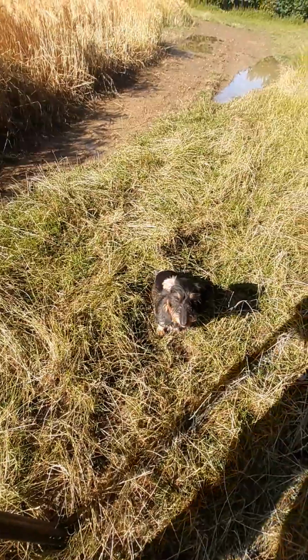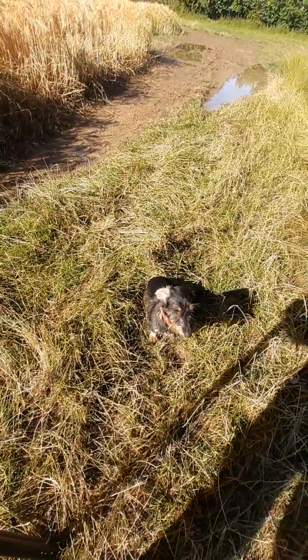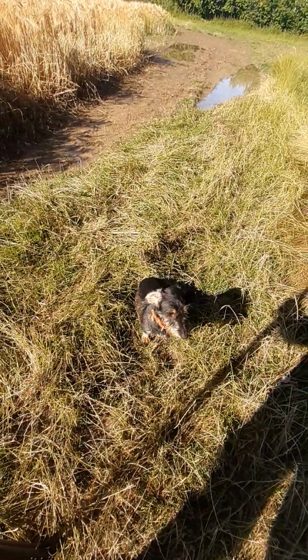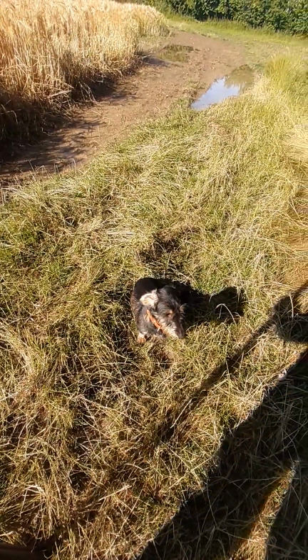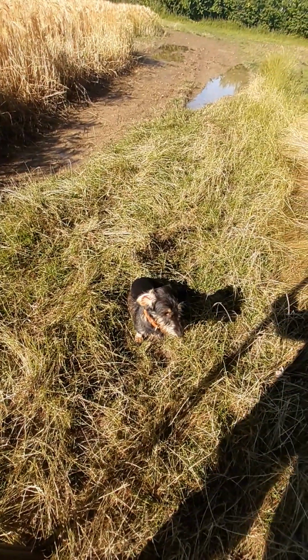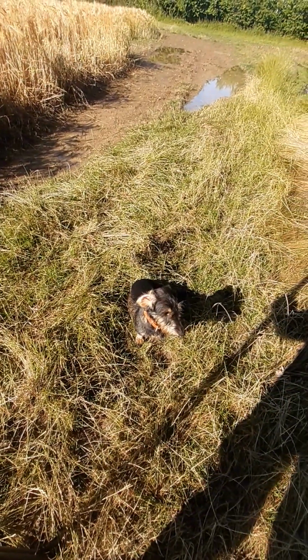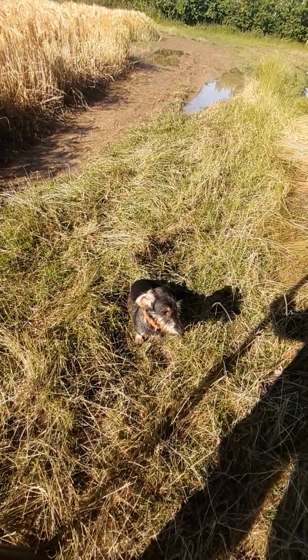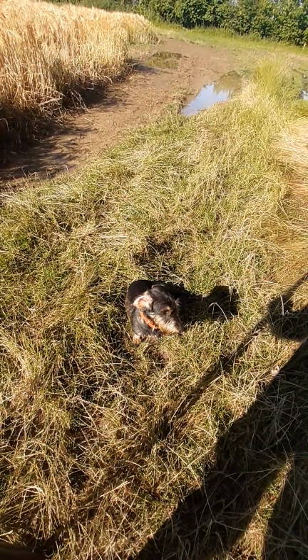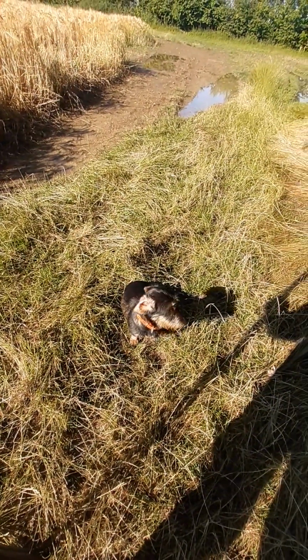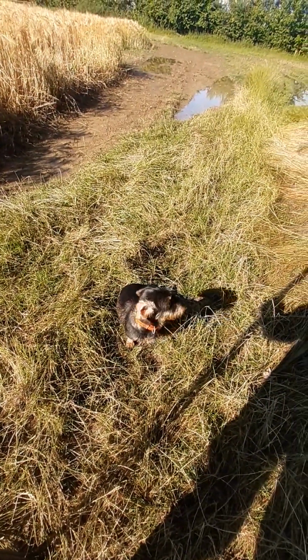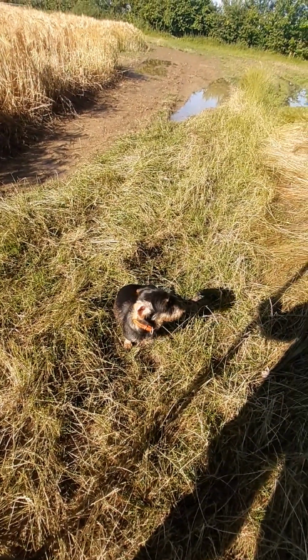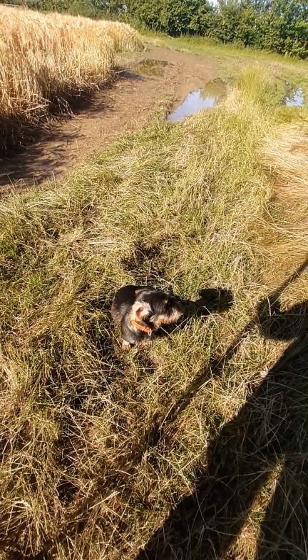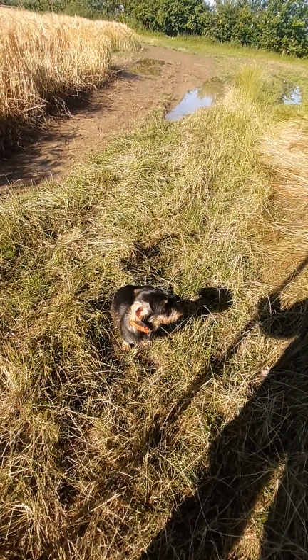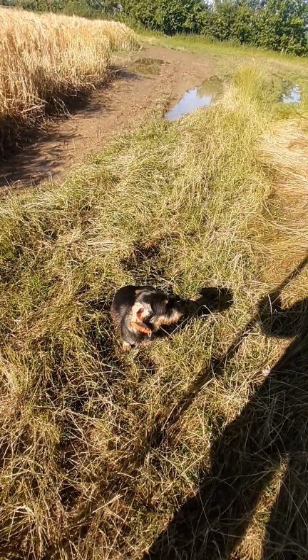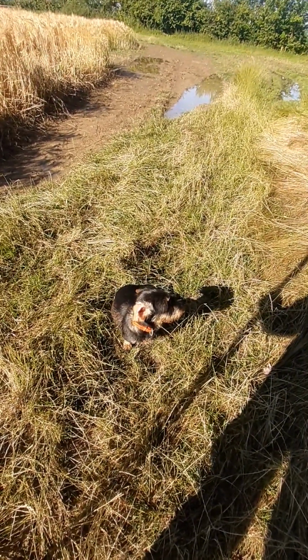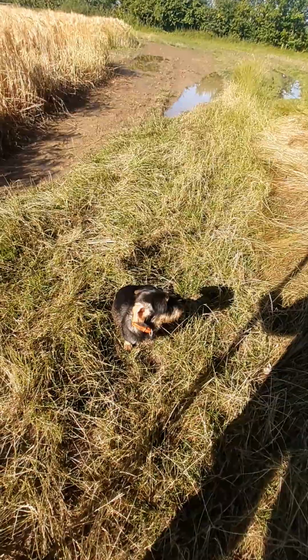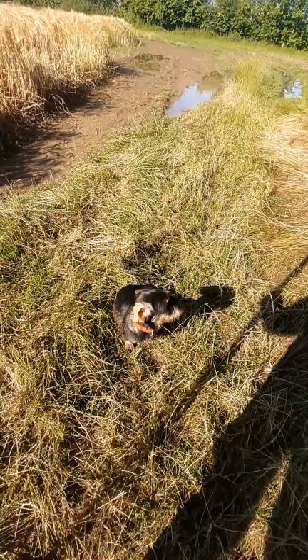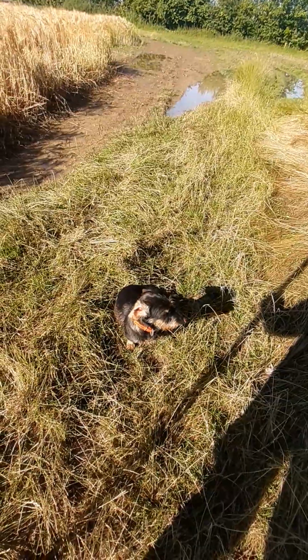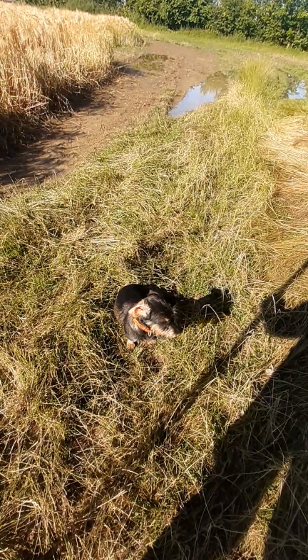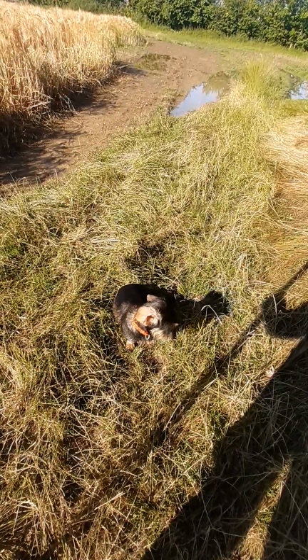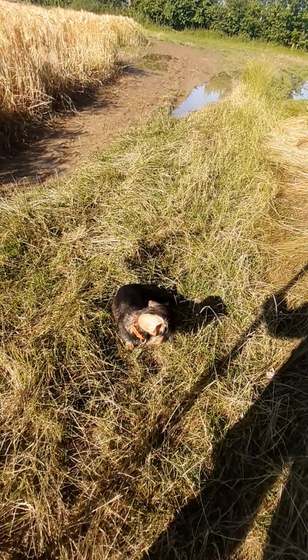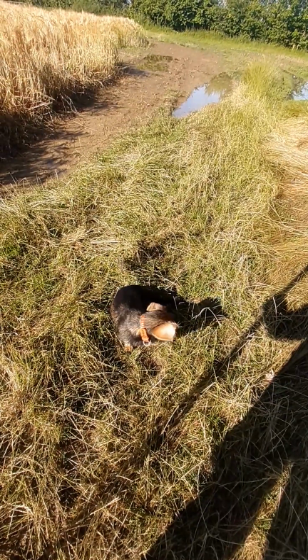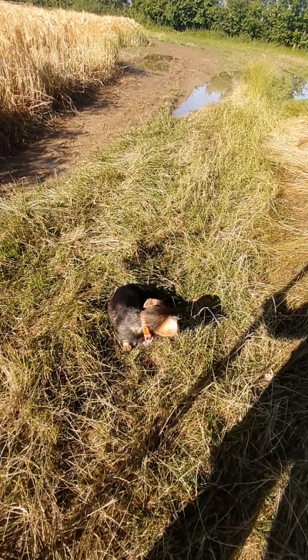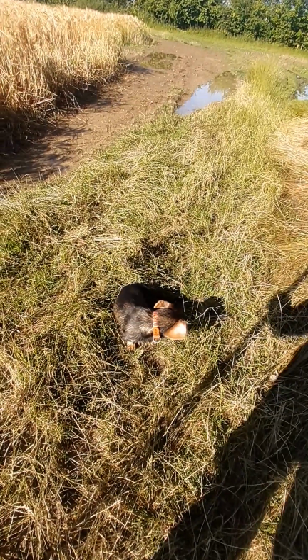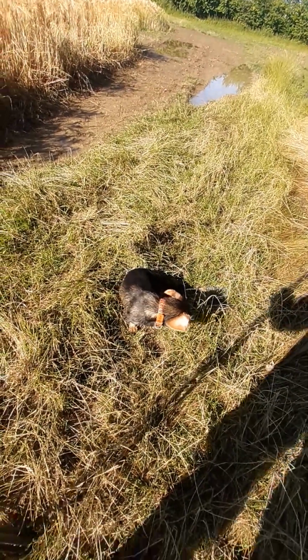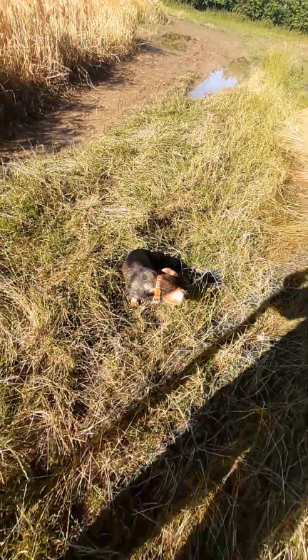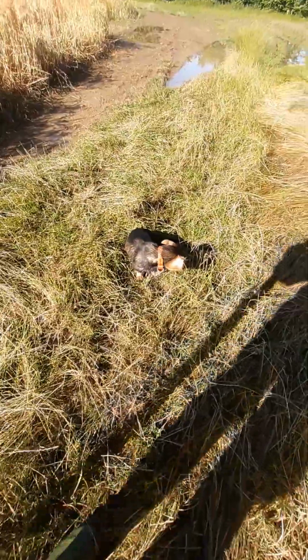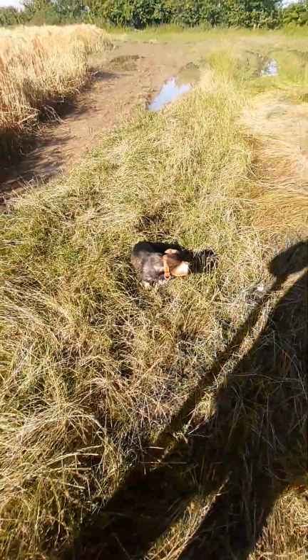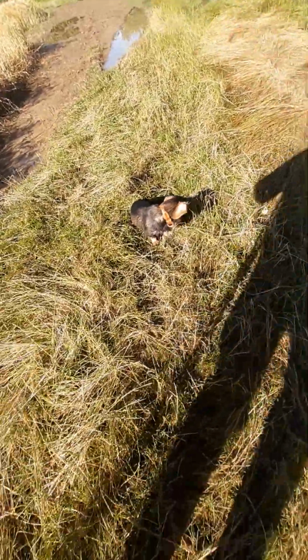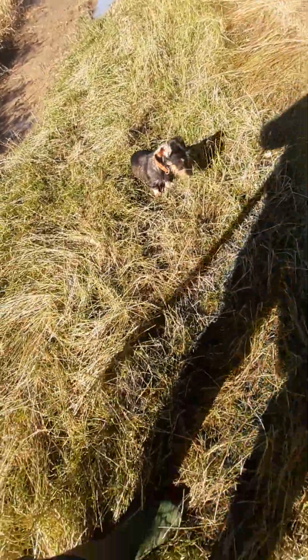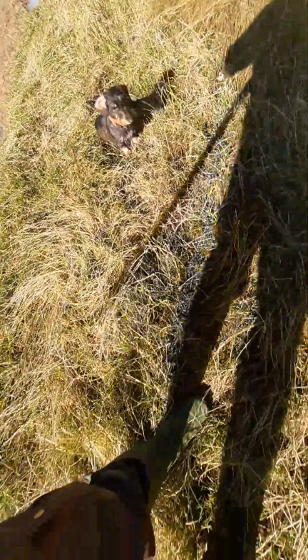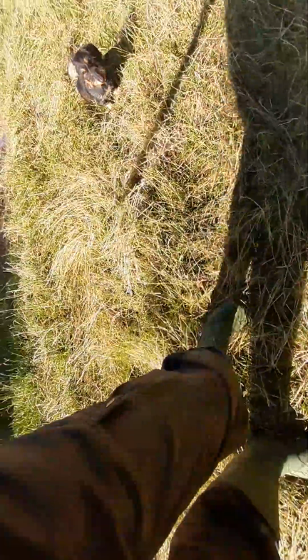I'll try to film her if she's behind me or on my heel, but it's not easy — I'll do the best I can.